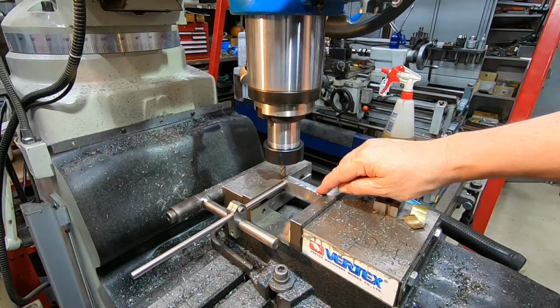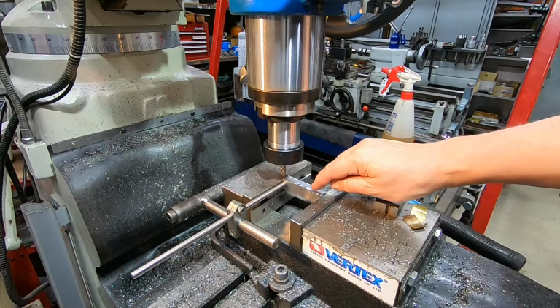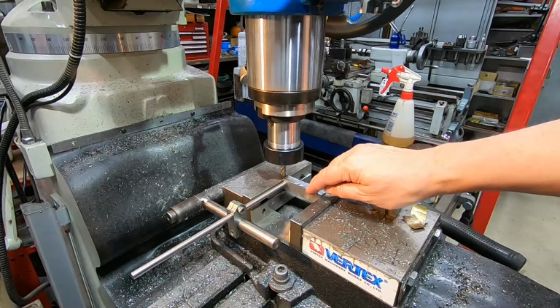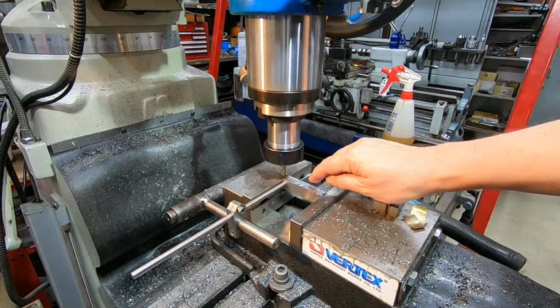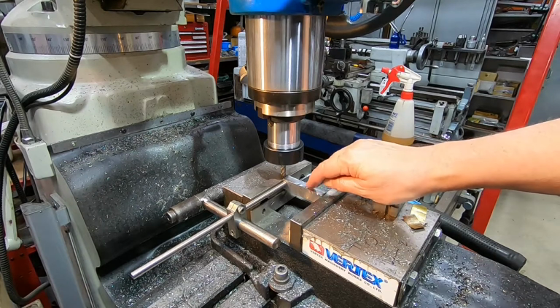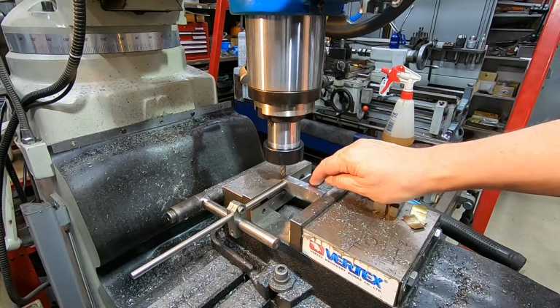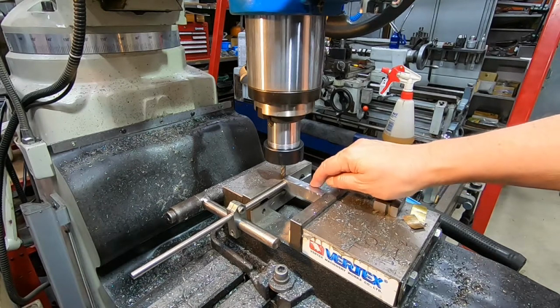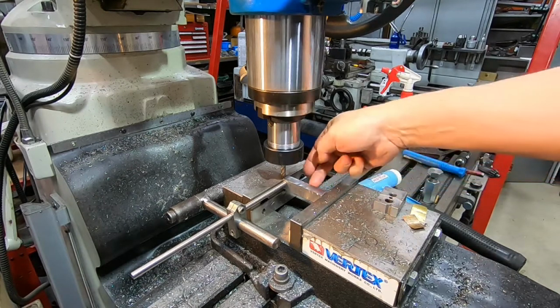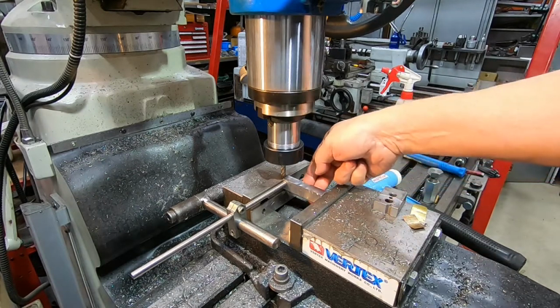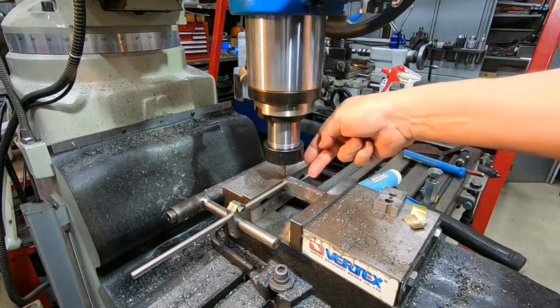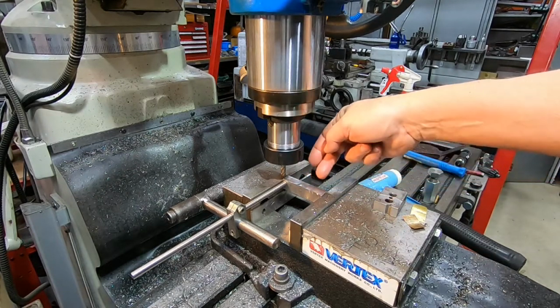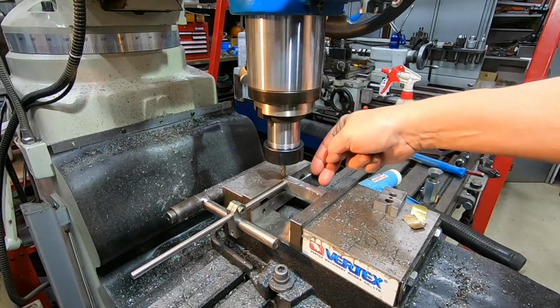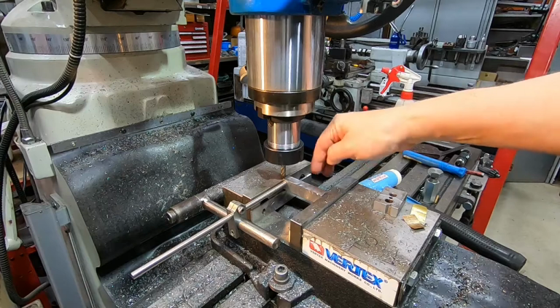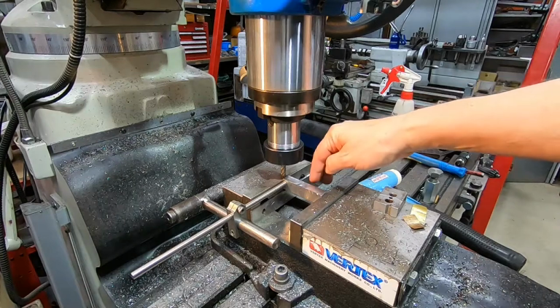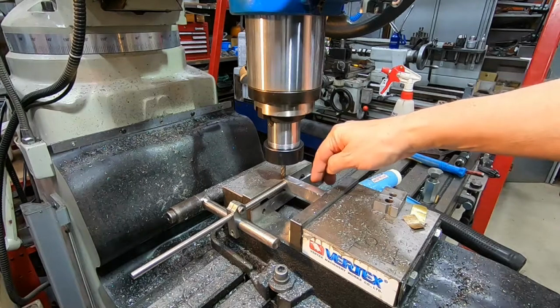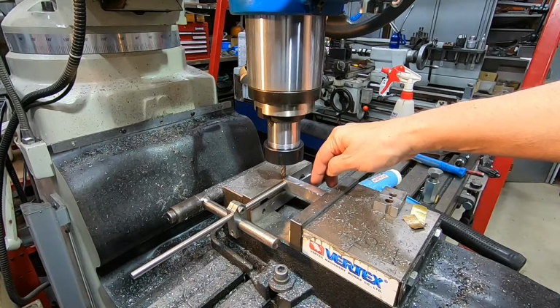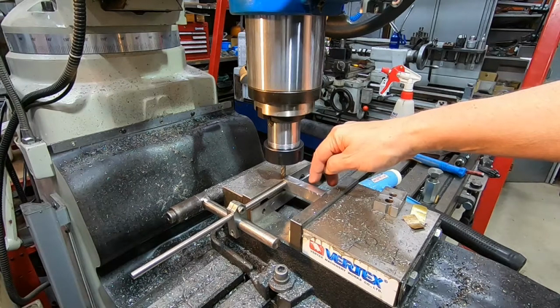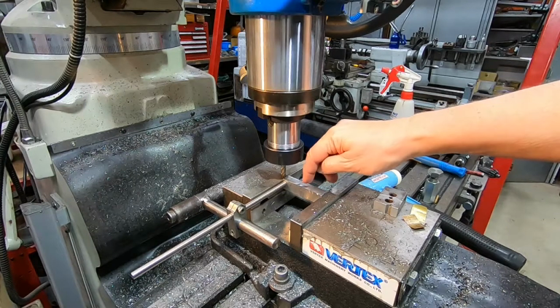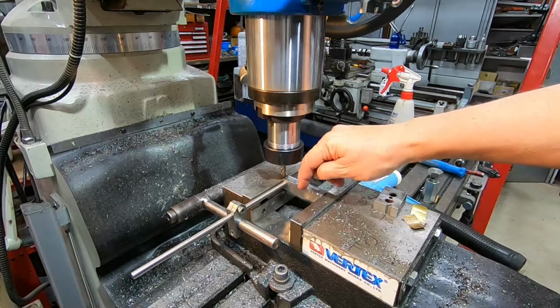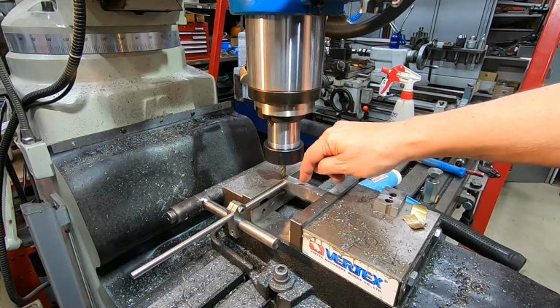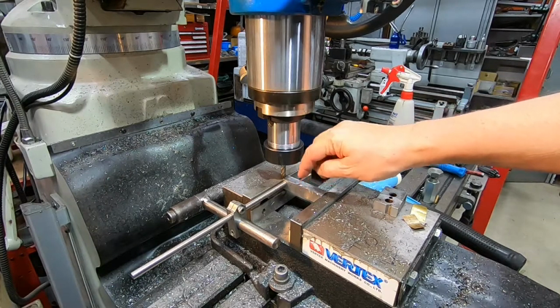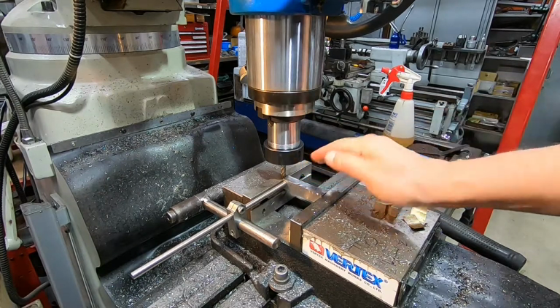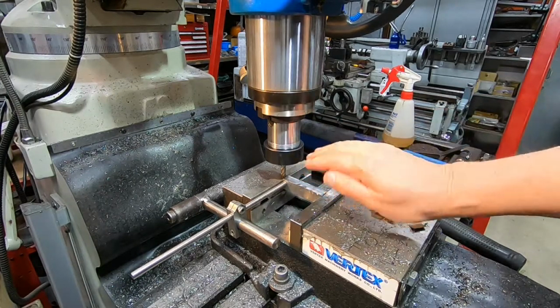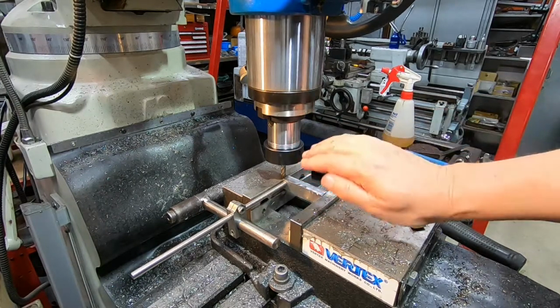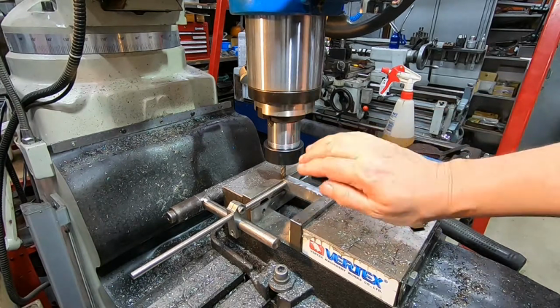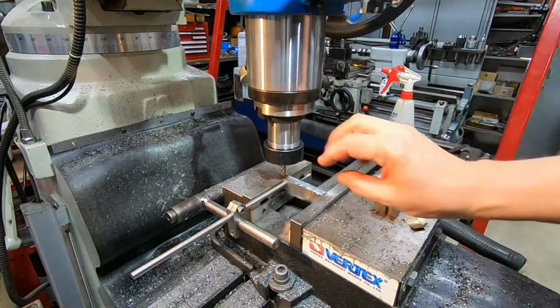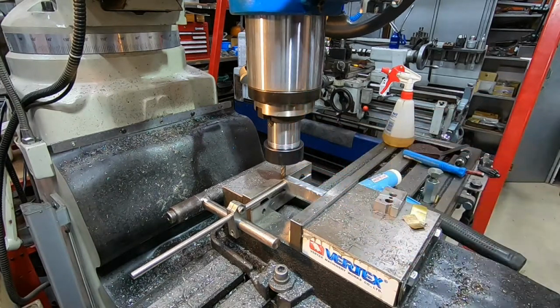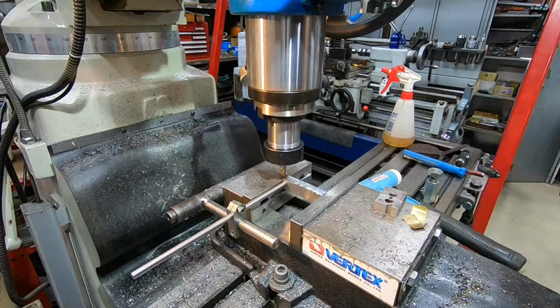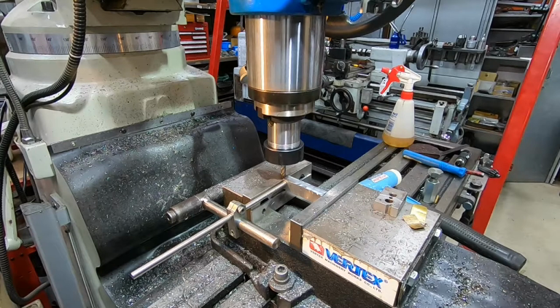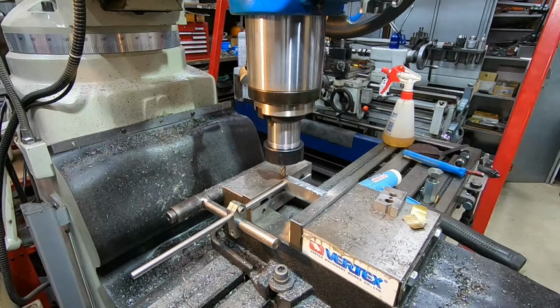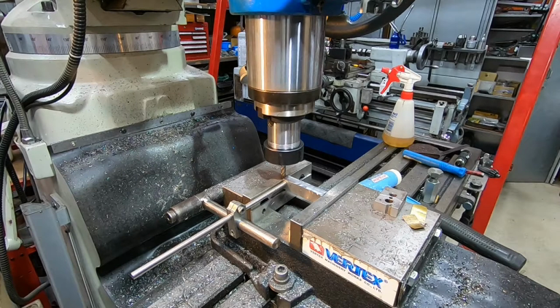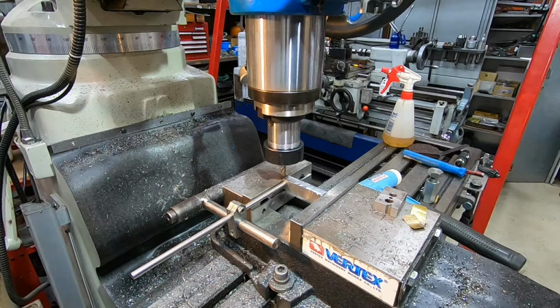What we're doing here, between interruptions from the demolition site next door, is milling an 8mm wide trench across here, 1mm deep. That'll create a land each side, so that when I bolt through this to hold it down to my metal plate below, it'll sit on those two lands and therefore have much less opportunity to rock side to side. I've also set up my adjustable homebrew vise stop, so that when I've done the groove on this side, I'll just turn this over and I'll be good to go for the groove on the other side as well.